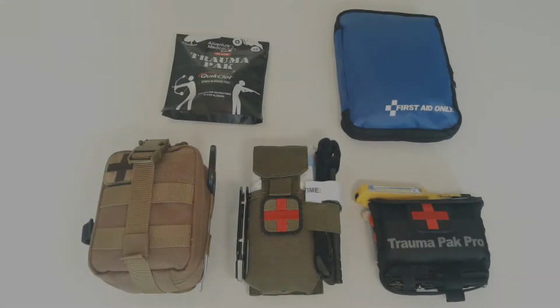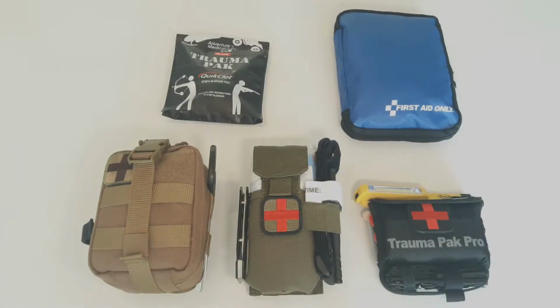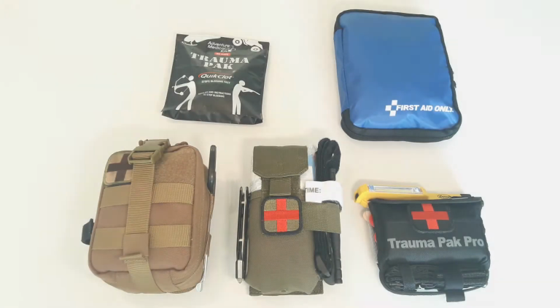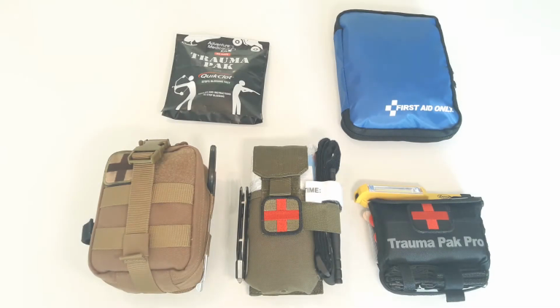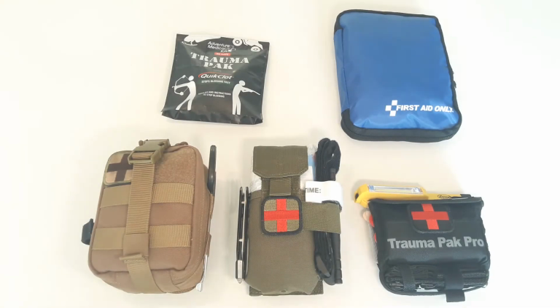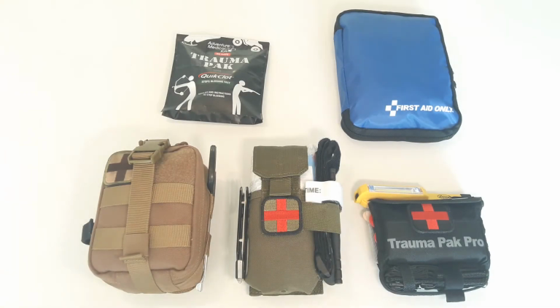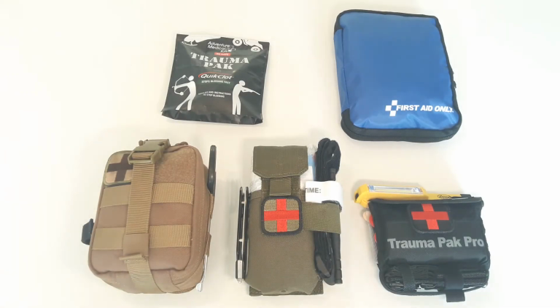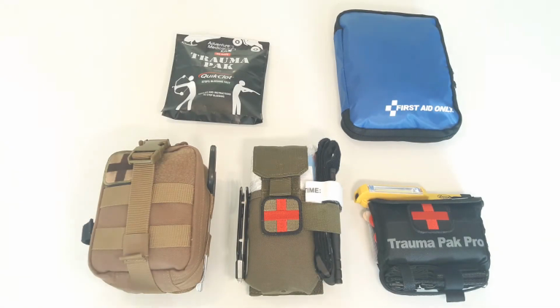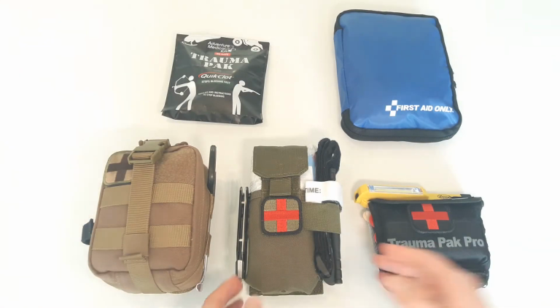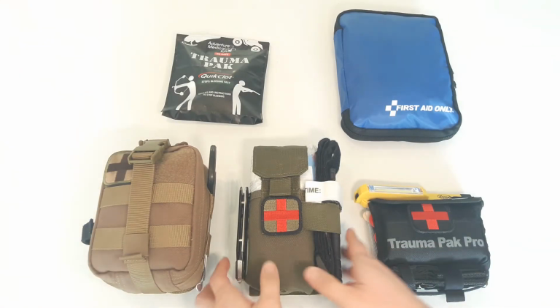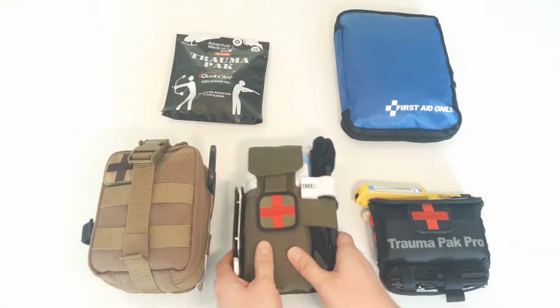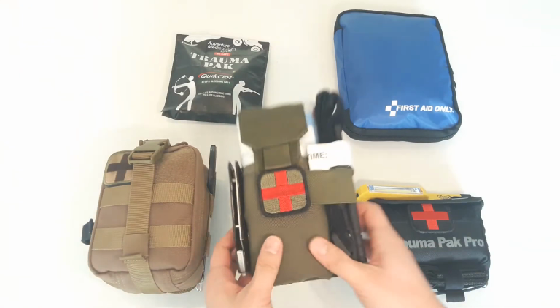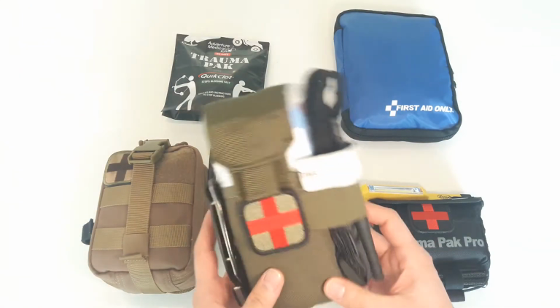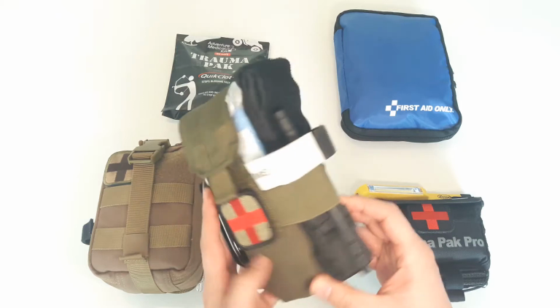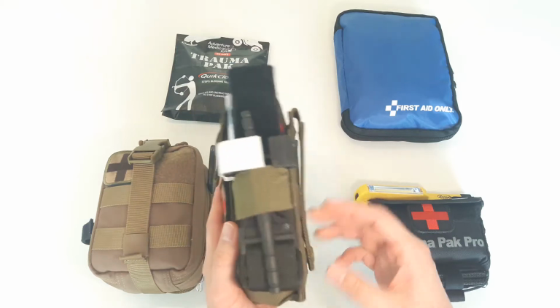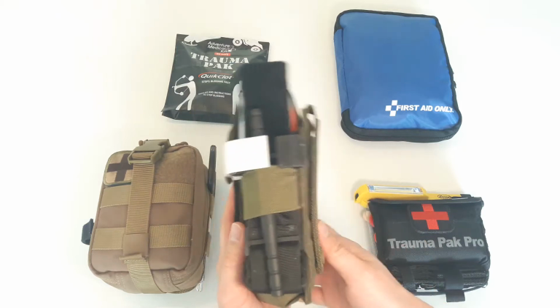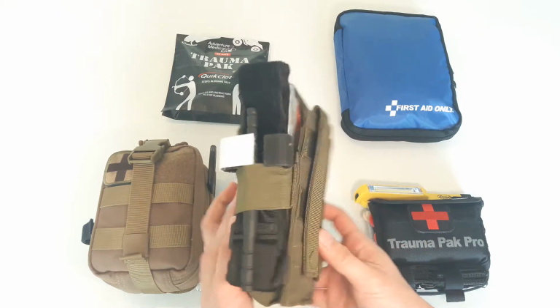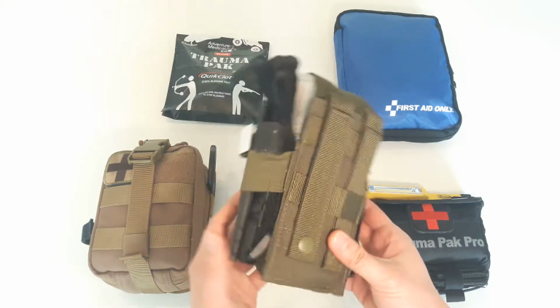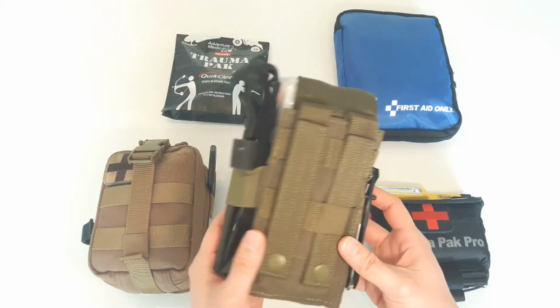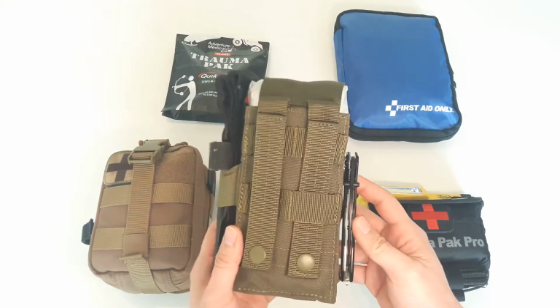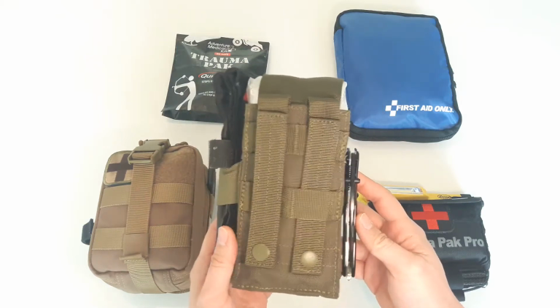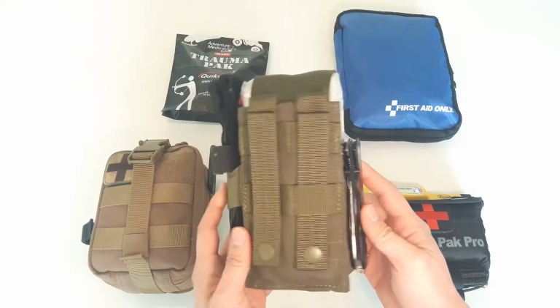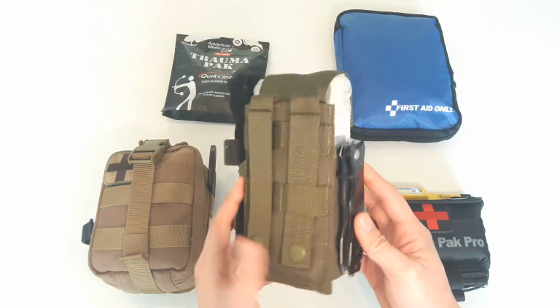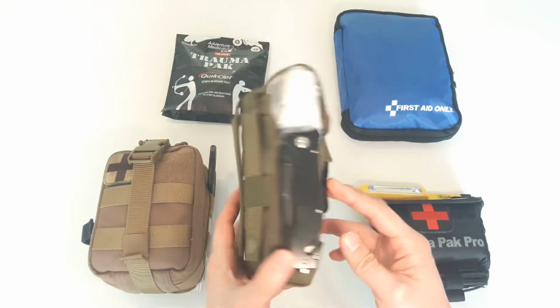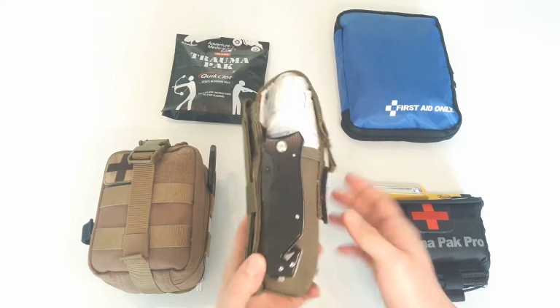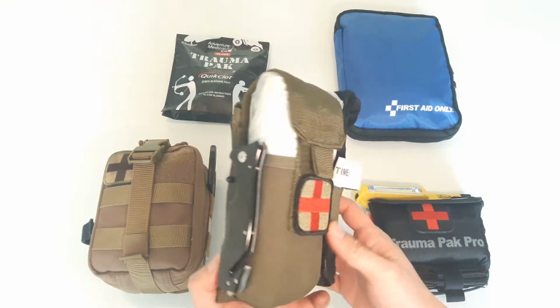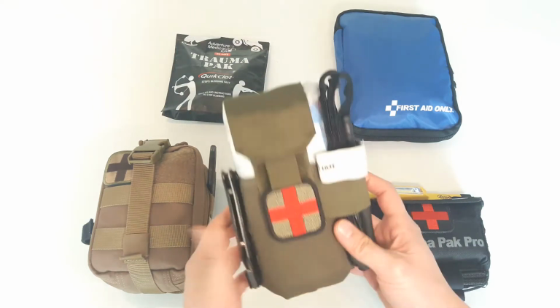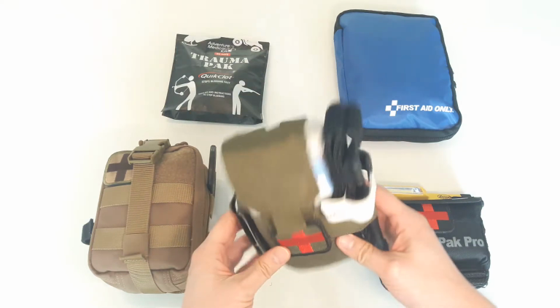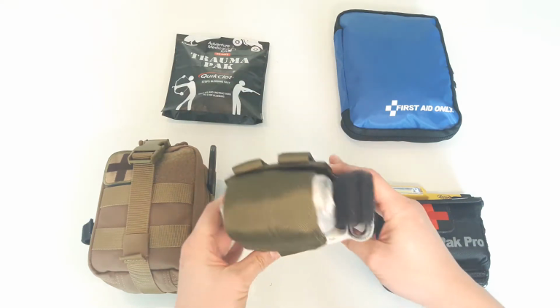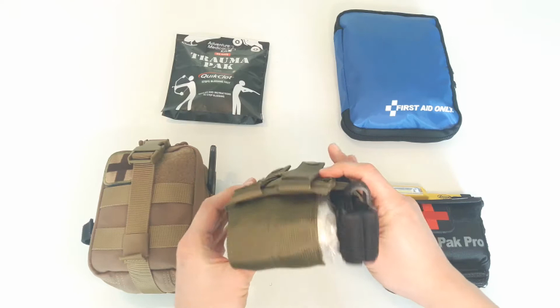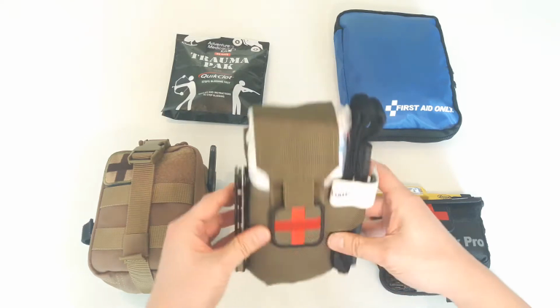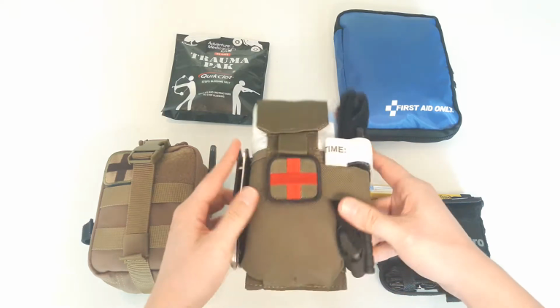Welcome to Mr.2 Reviews. Today I'm going to be reviewing Condor's MA5 mag pouch repurposed as an individual first aid kit, or IFAC, as part of my first aid kit series.